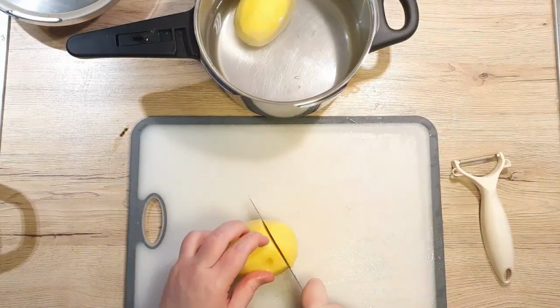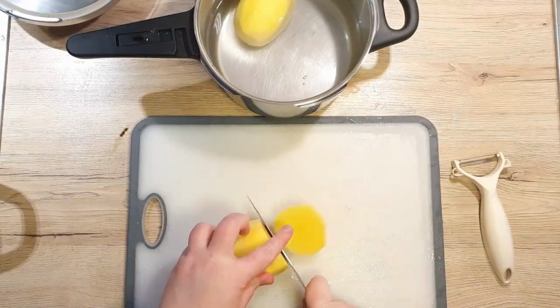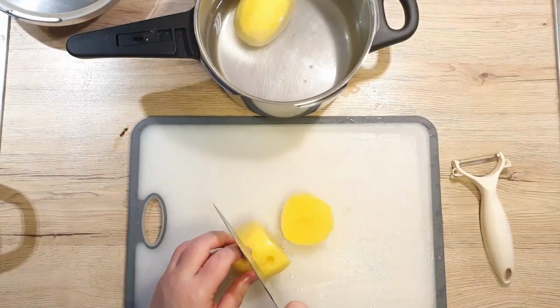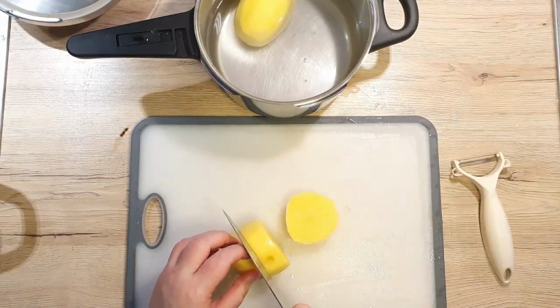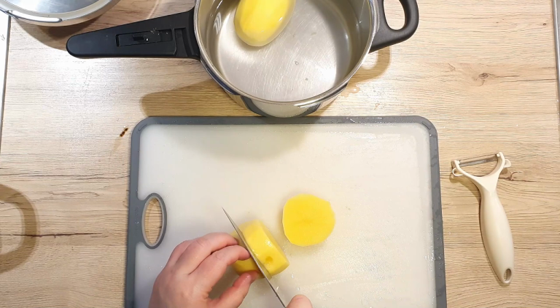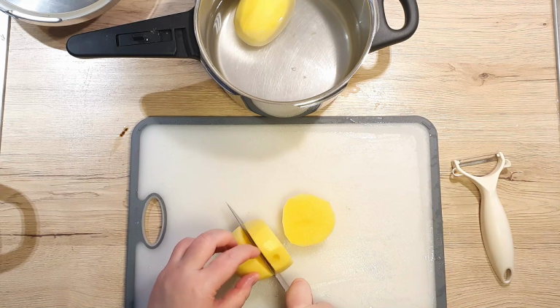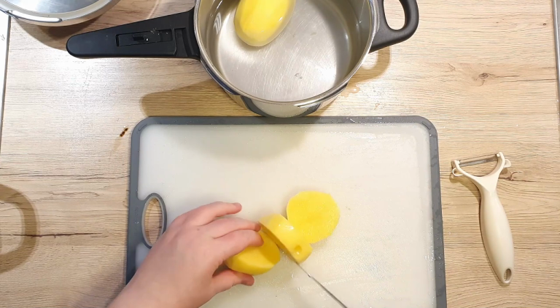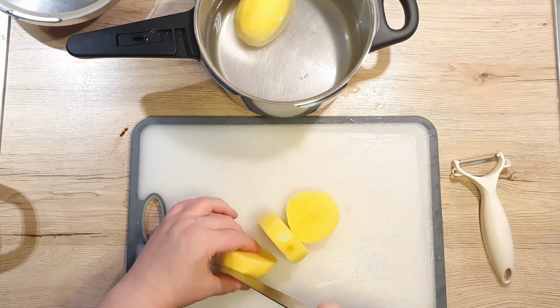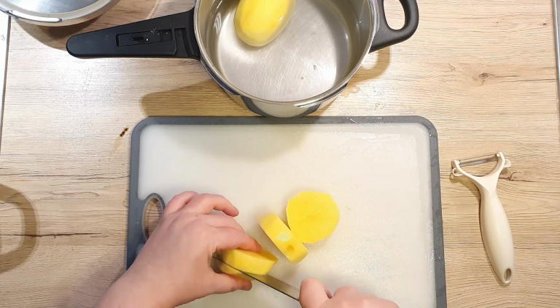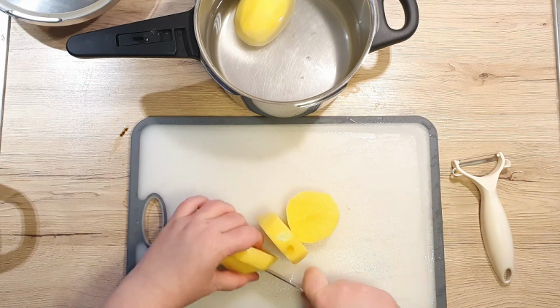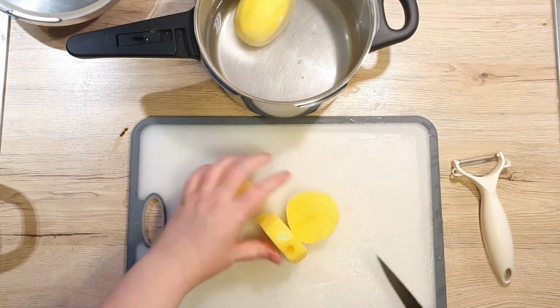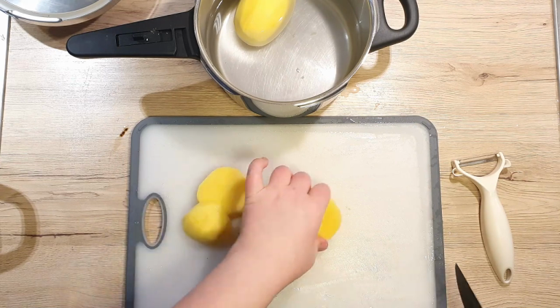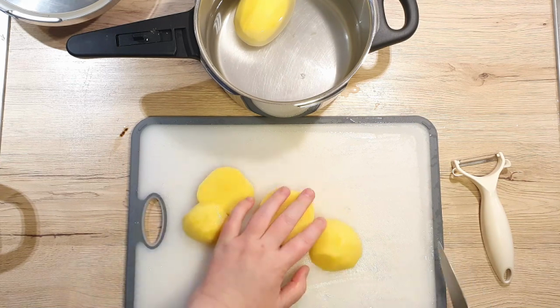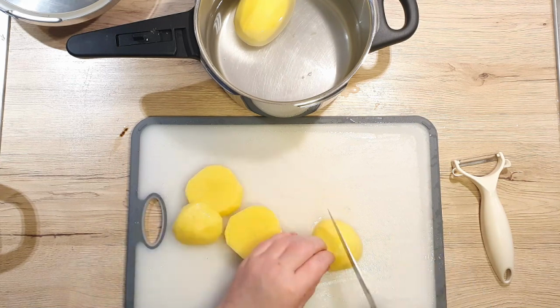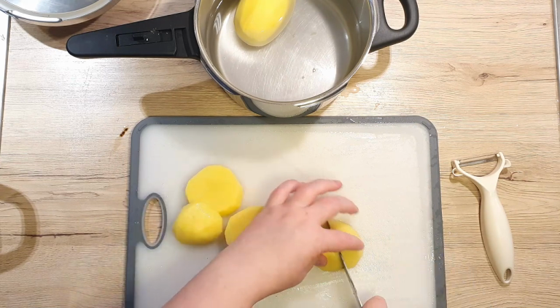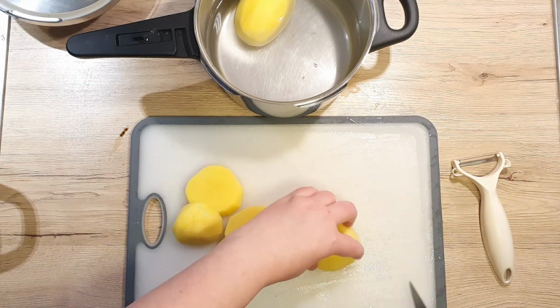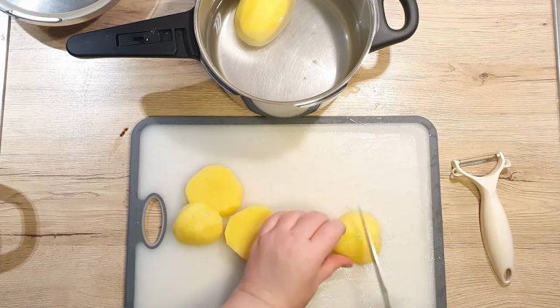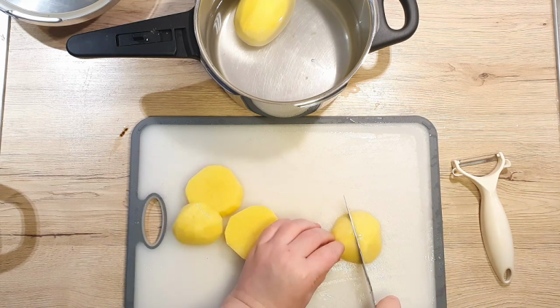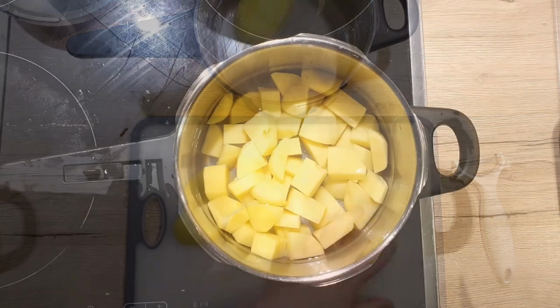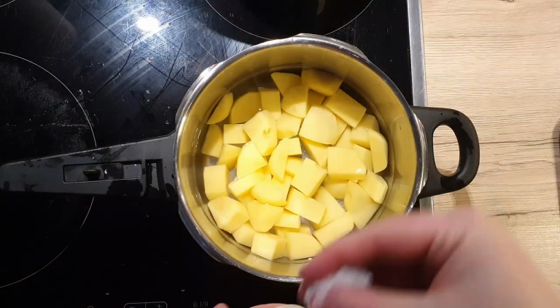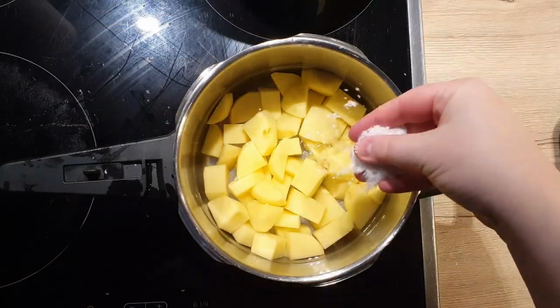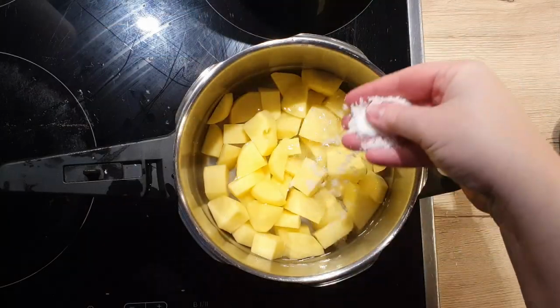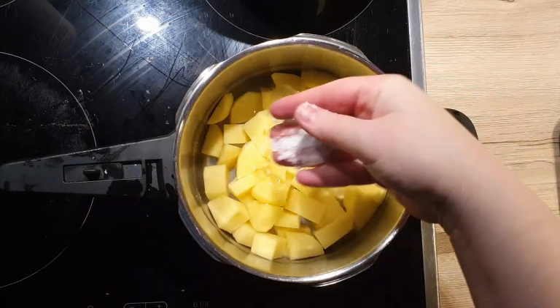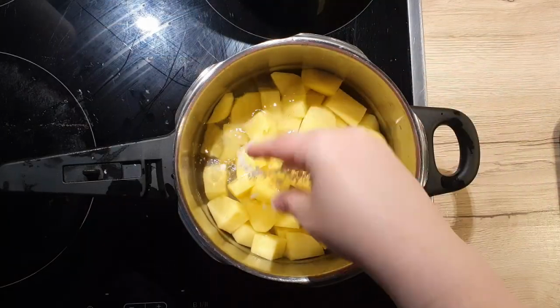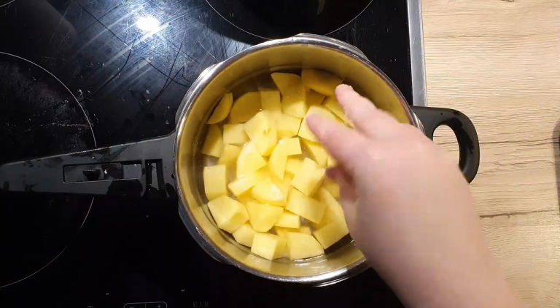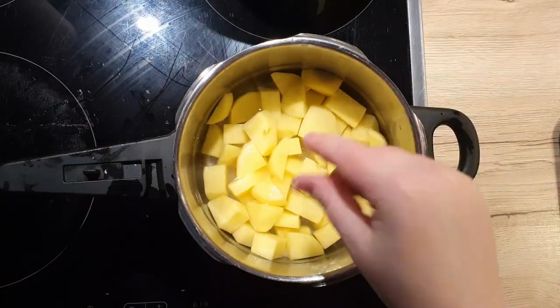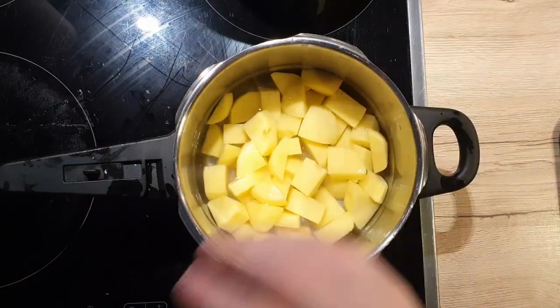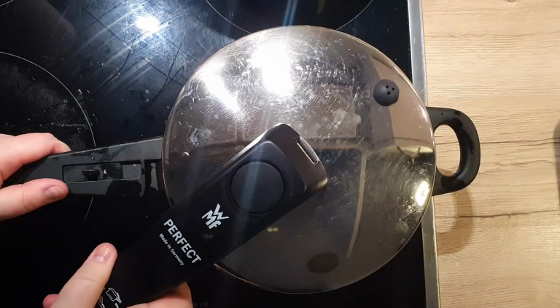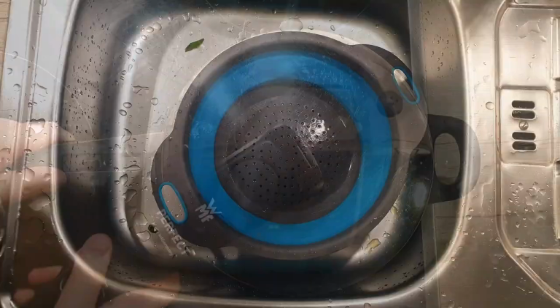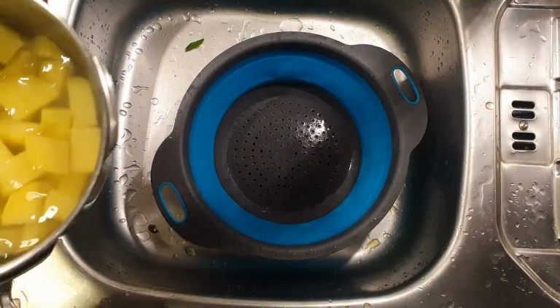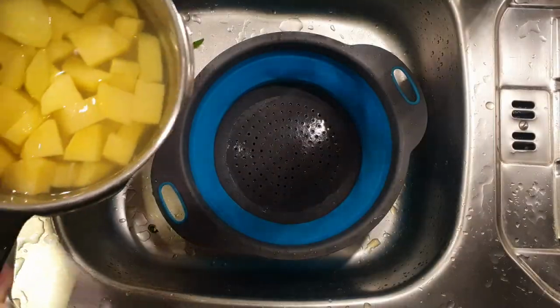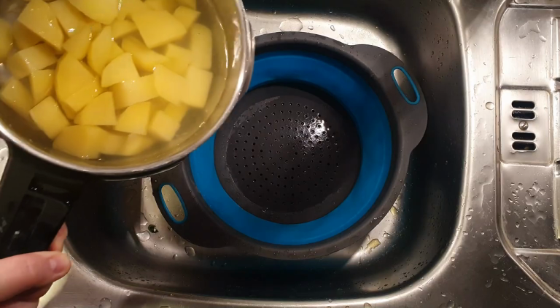Peel and dice the potatoes into bite-sized pieces and cook them until tender. I personally cook them in a pressure cooker — it only takes about 10 minutes, which is quite a fast and easy way. You only need enough water to cover the potatoes and 1 teaspoon of salt.